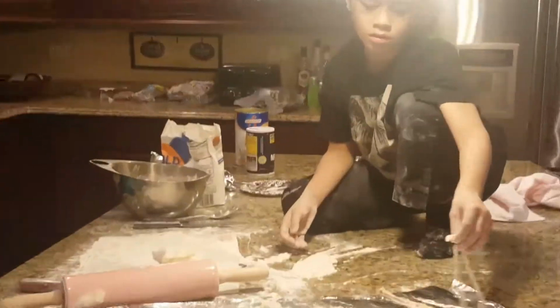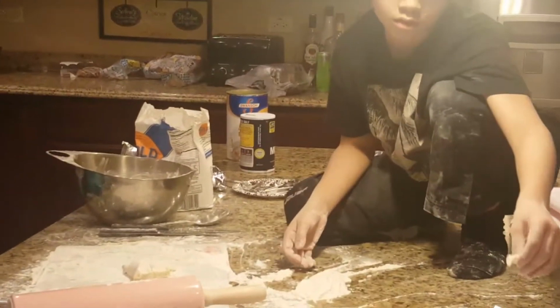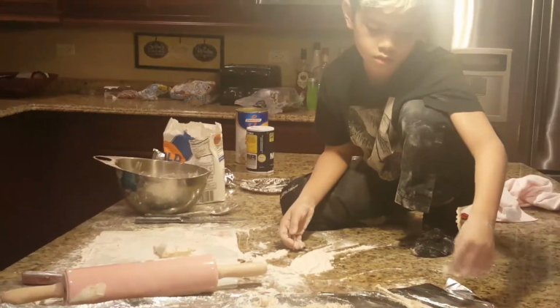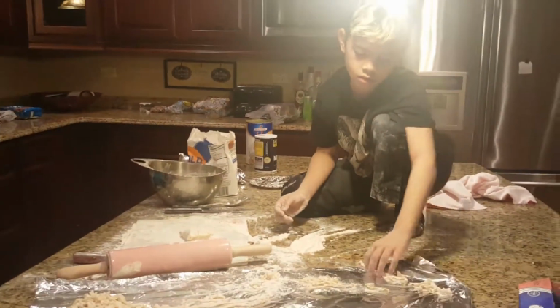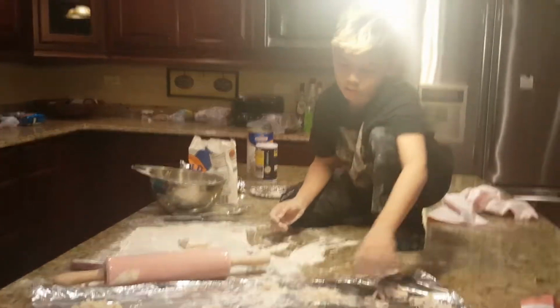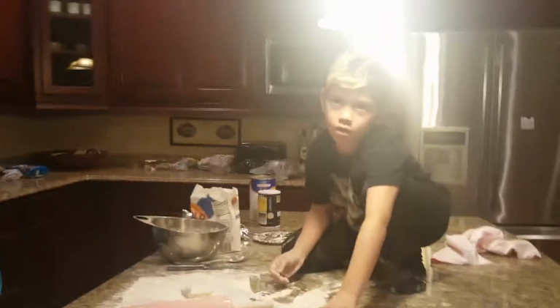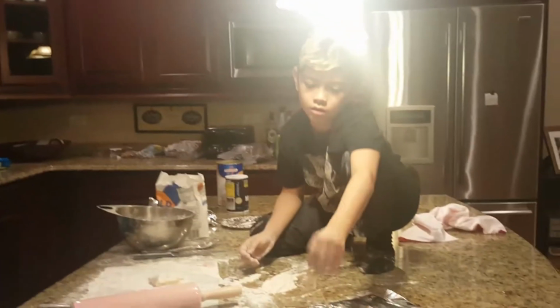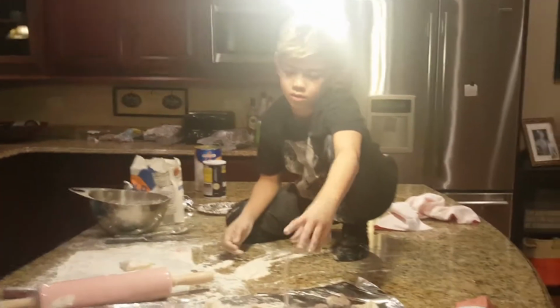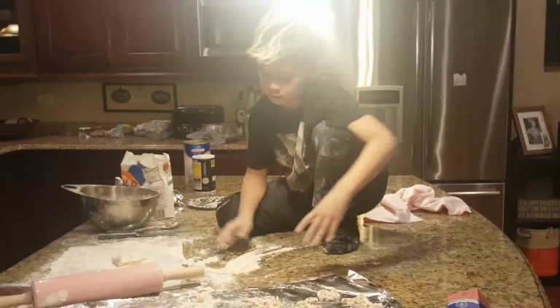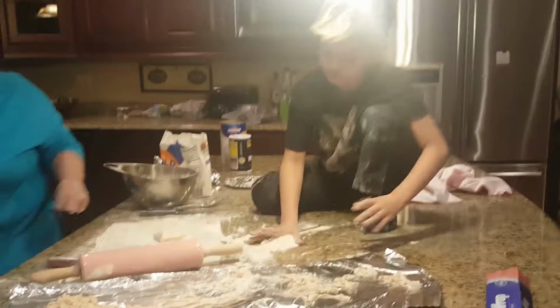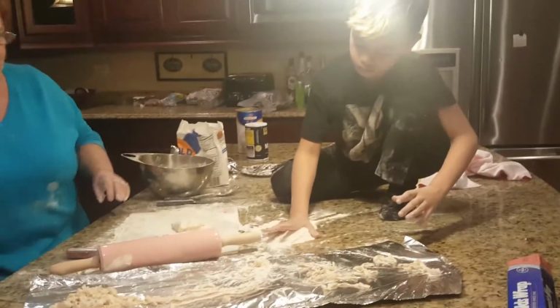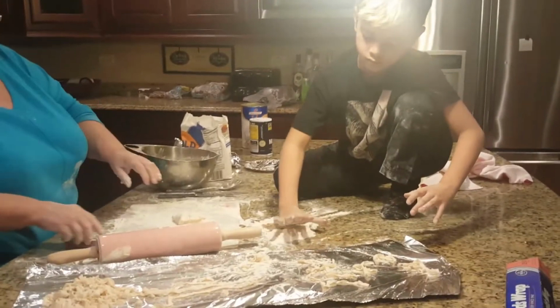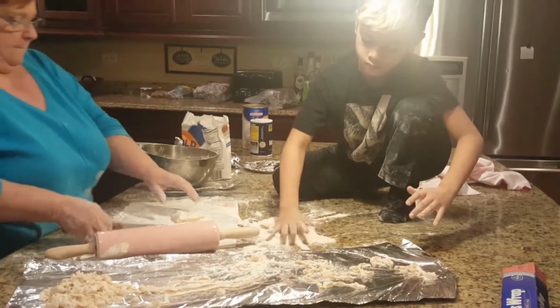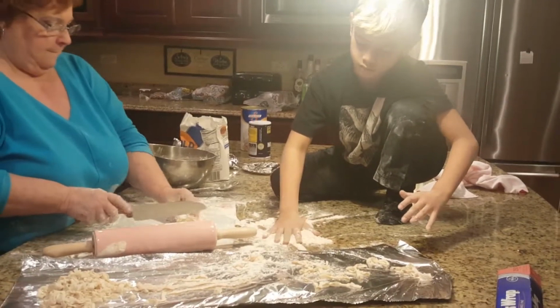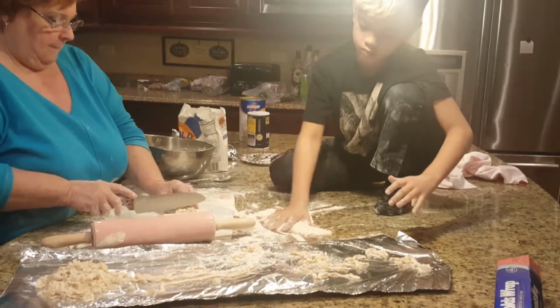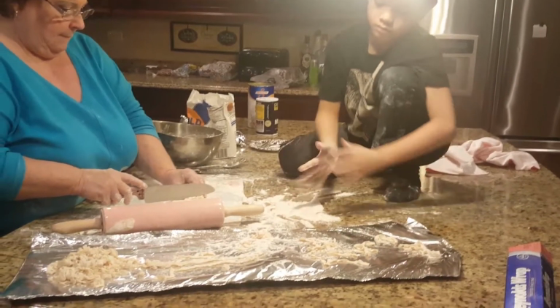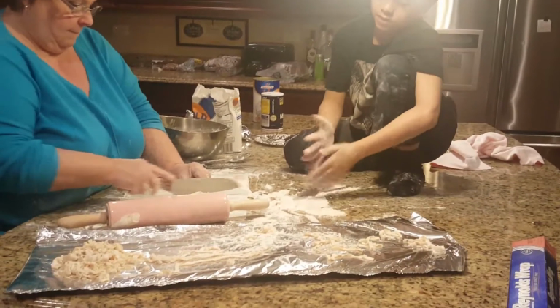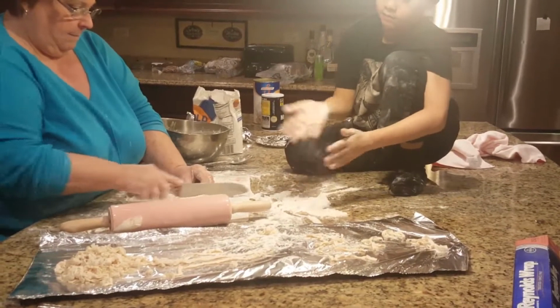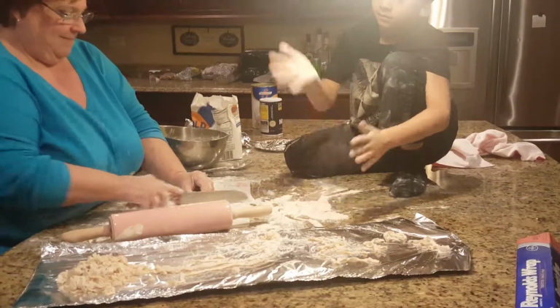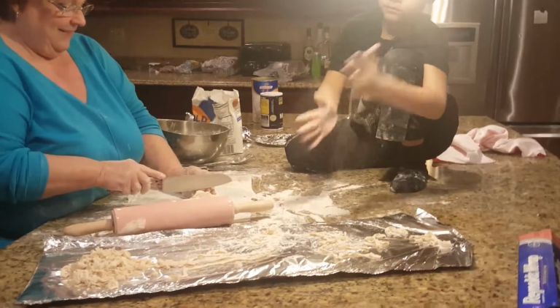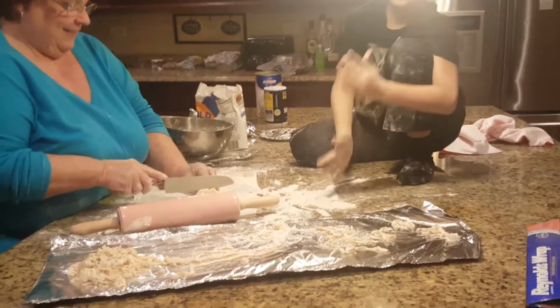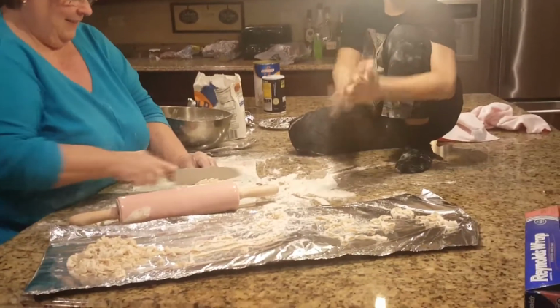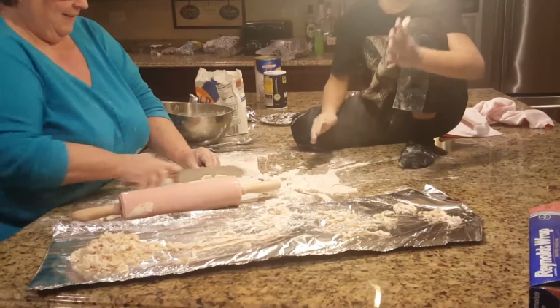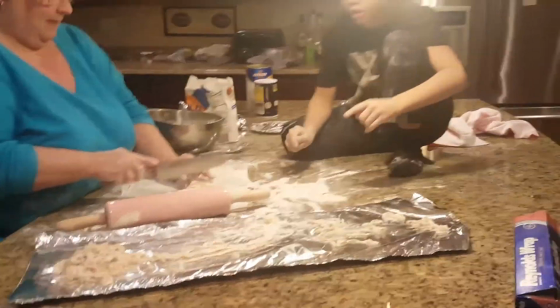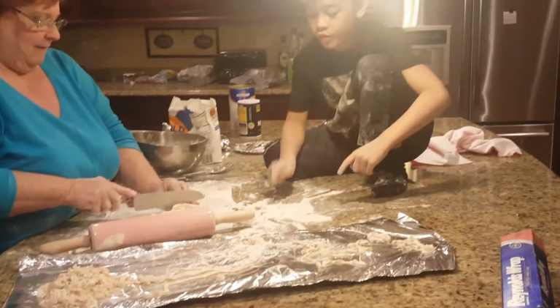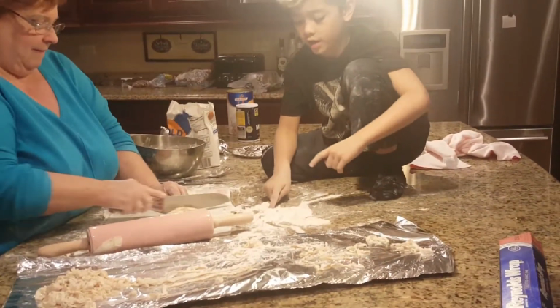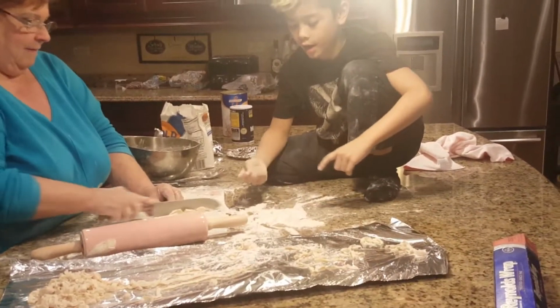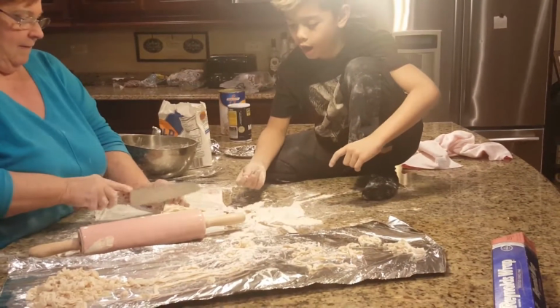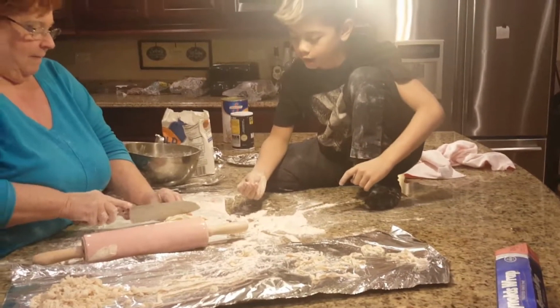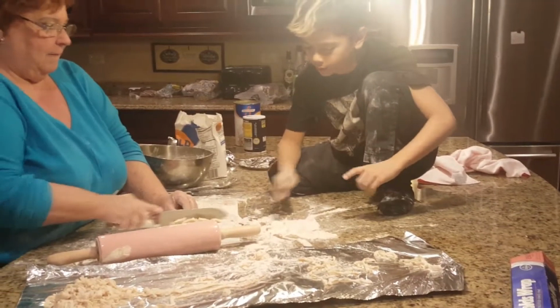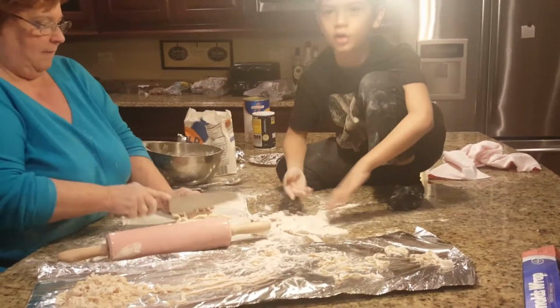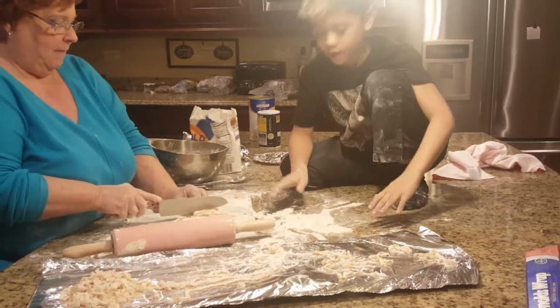Here we go, we're back to cutting the noodles. We're videoing again, we already flipped some of those. Be aware of the flour — dust, whatever it's called — flour.